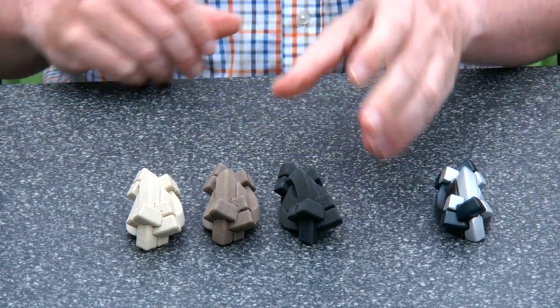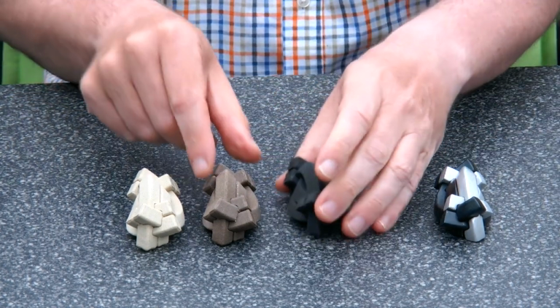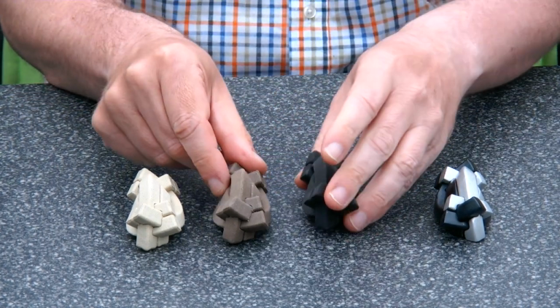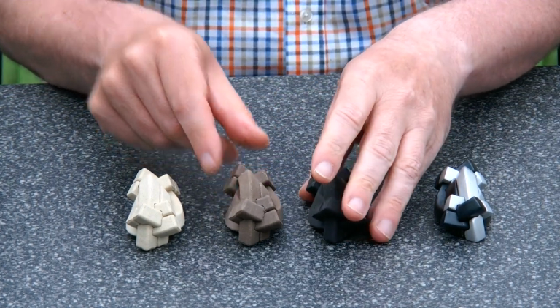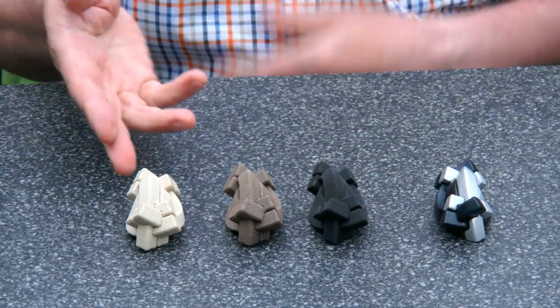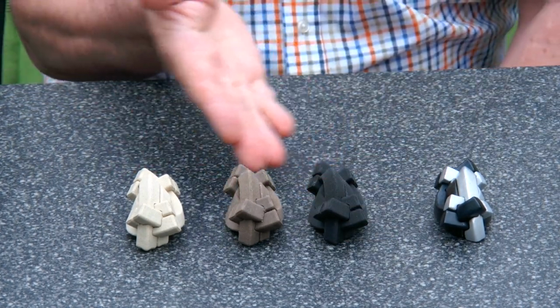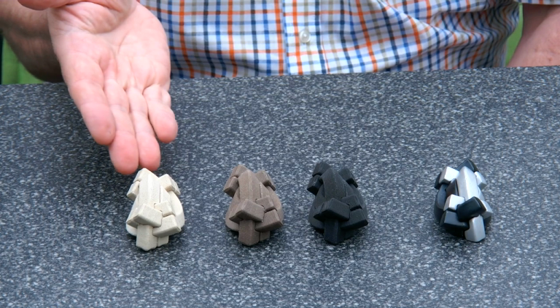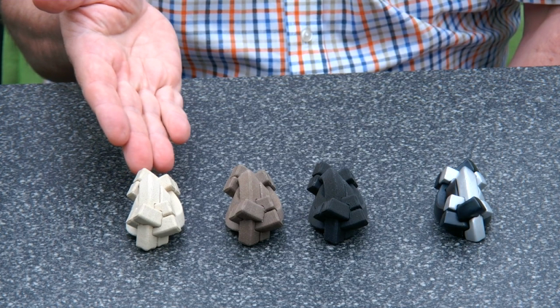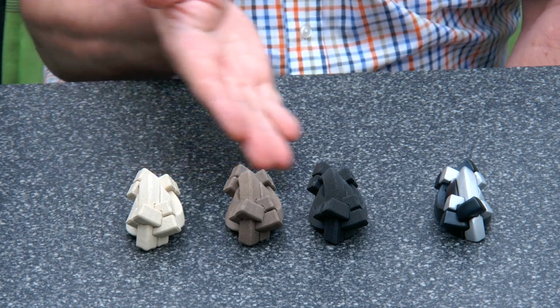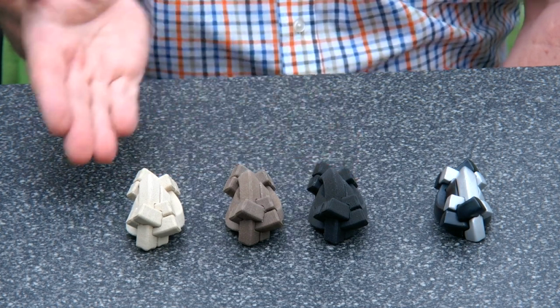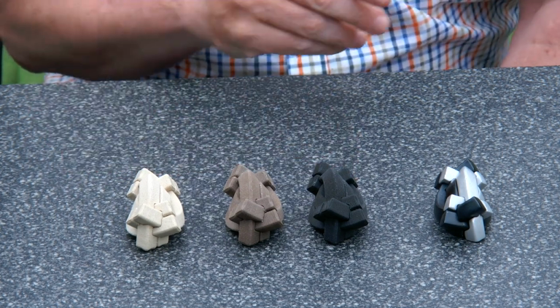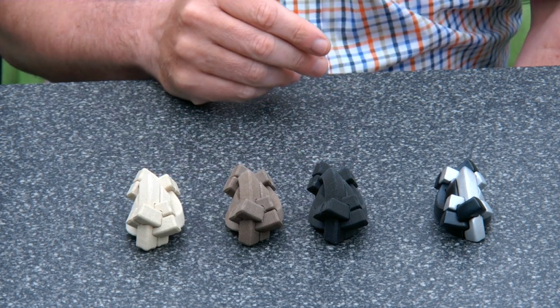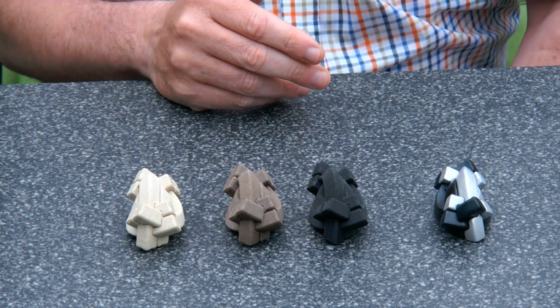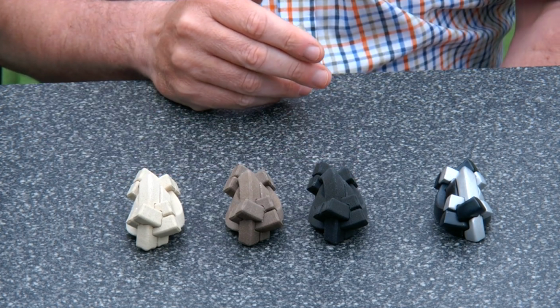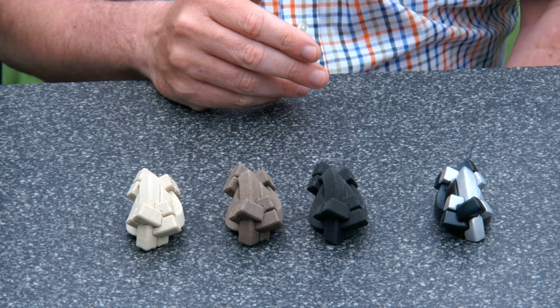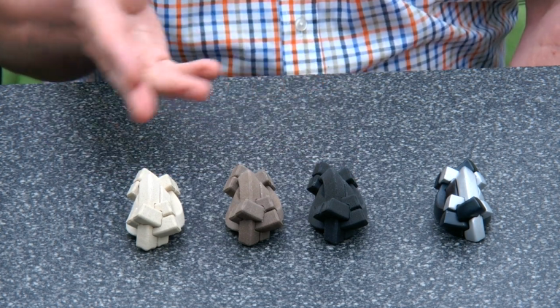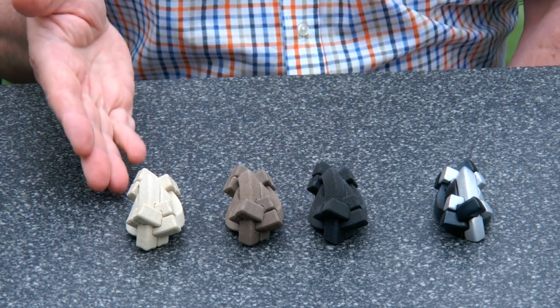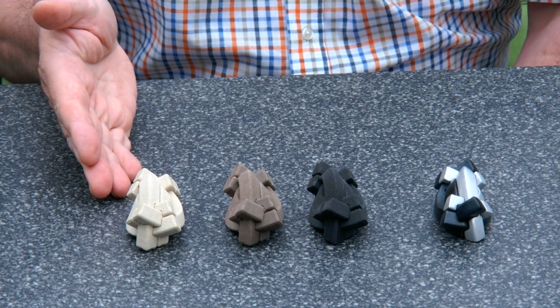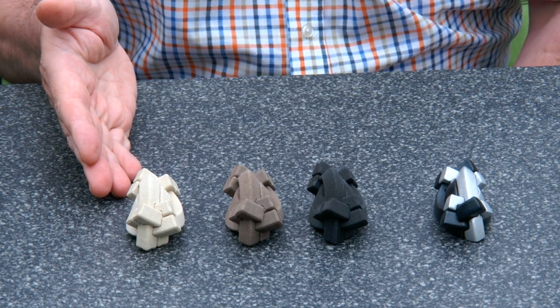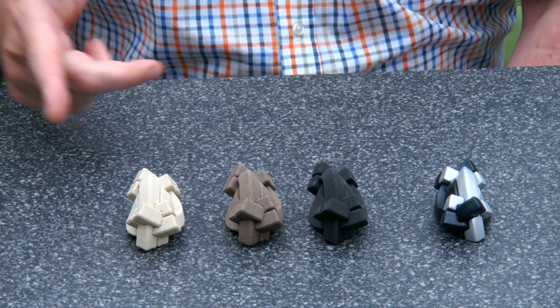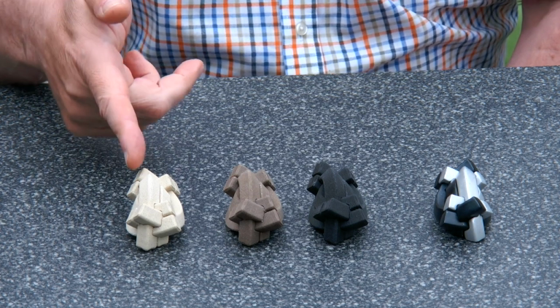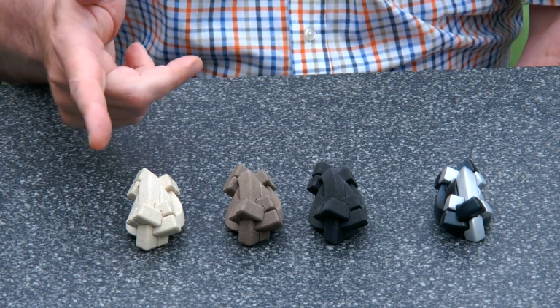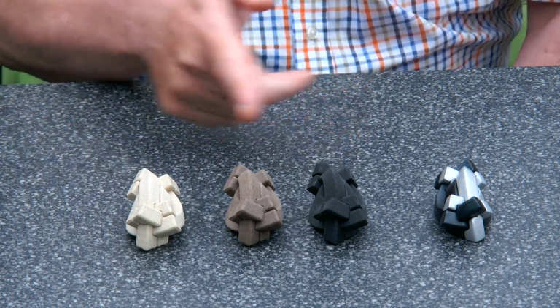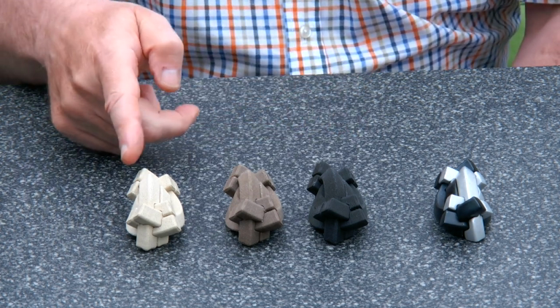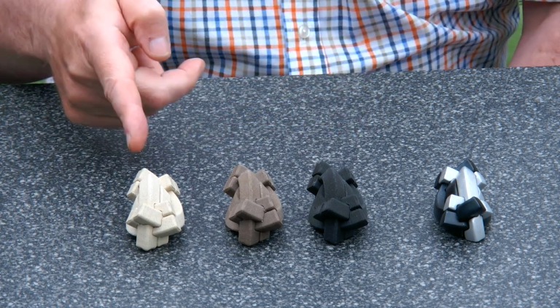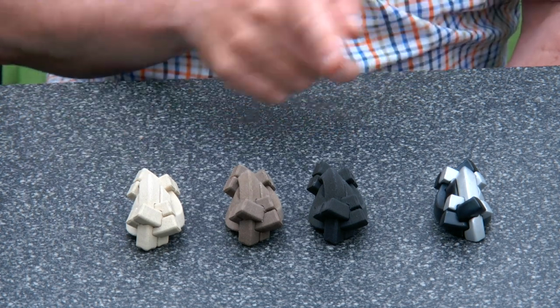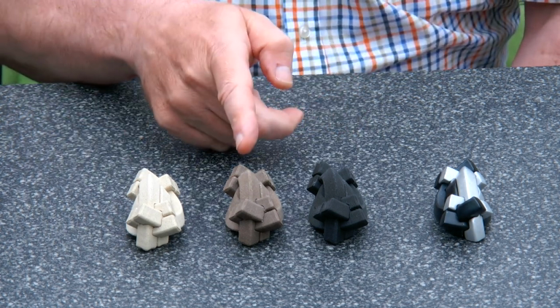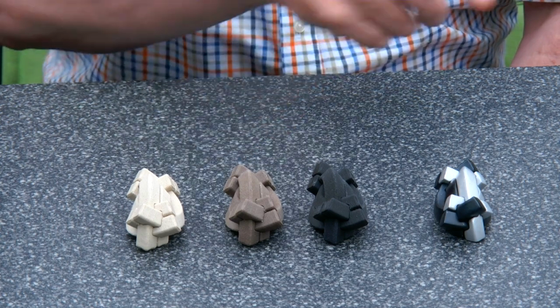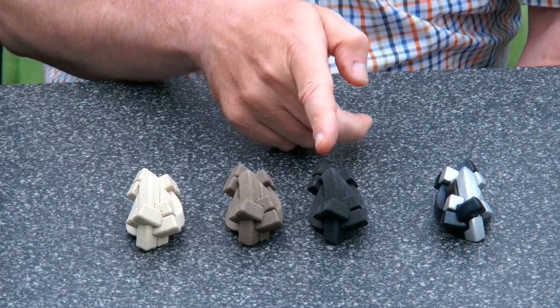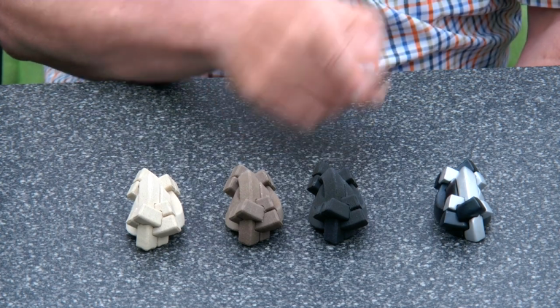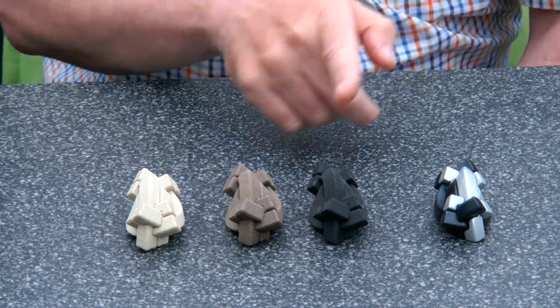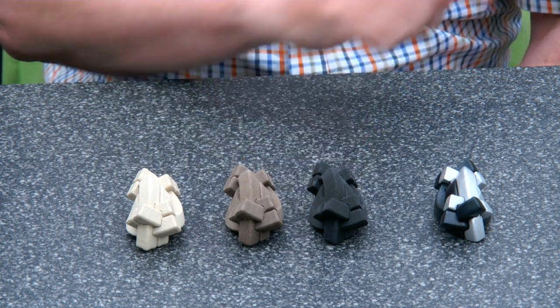So what you see here are 3D printed versions of the Arts Burr that you can print yourself. I printed these in 3D printed wood — birch, mahogany, and dark wood.